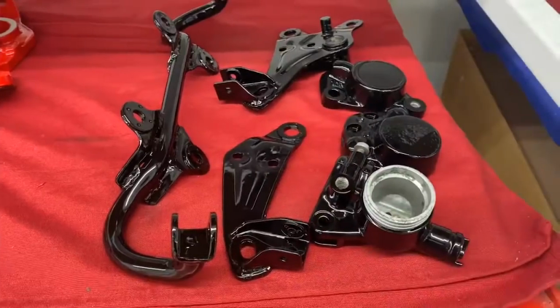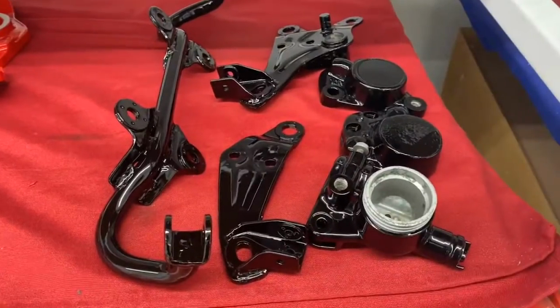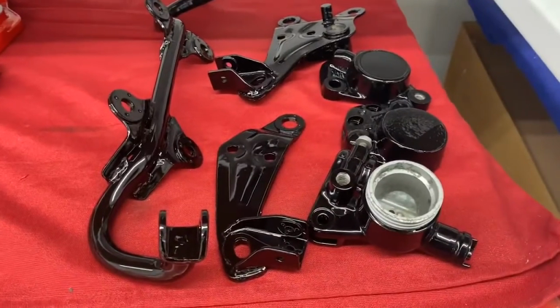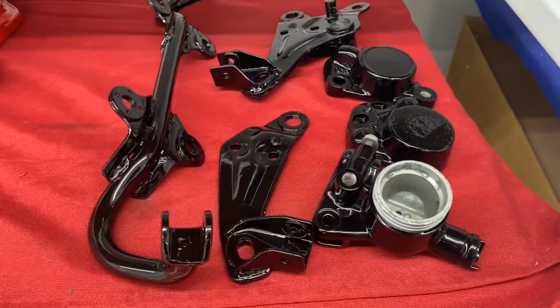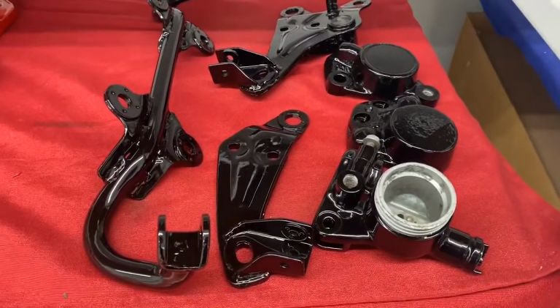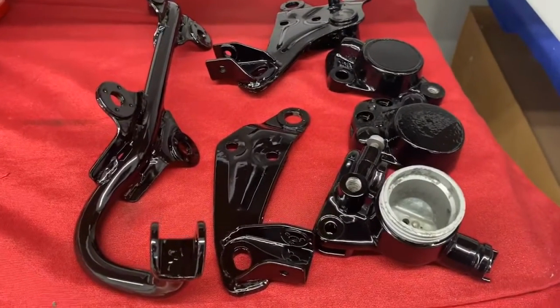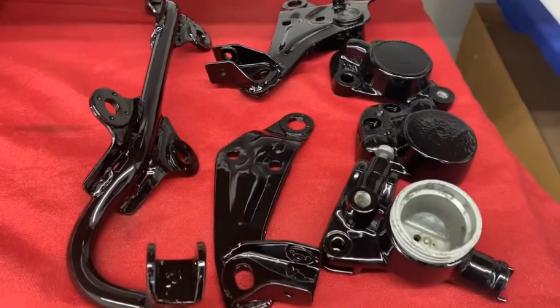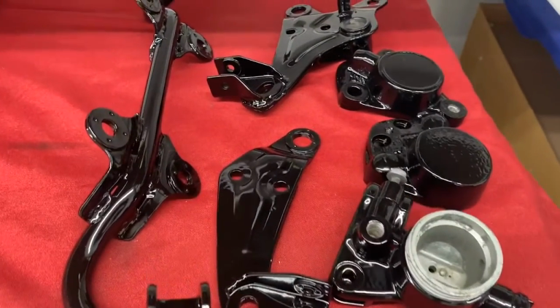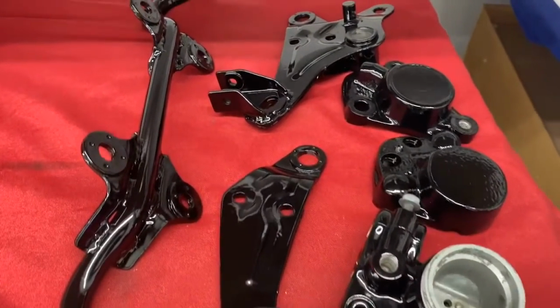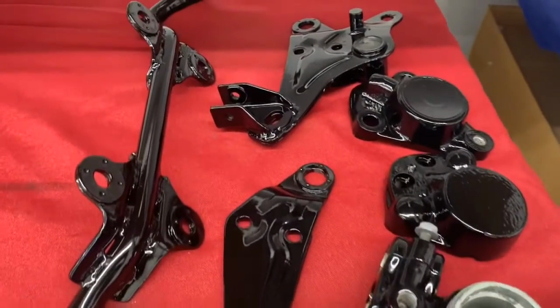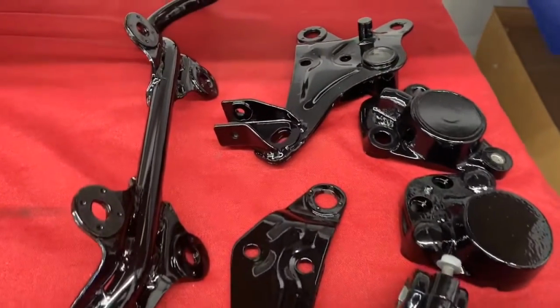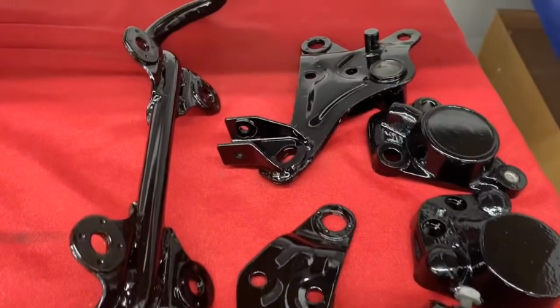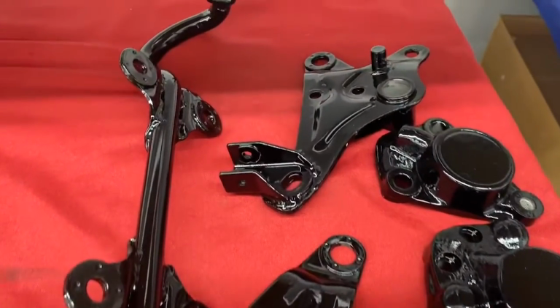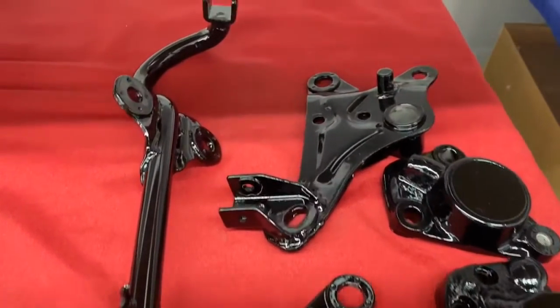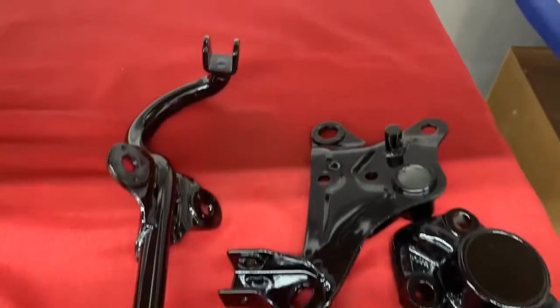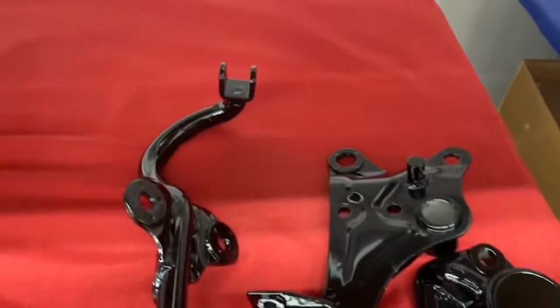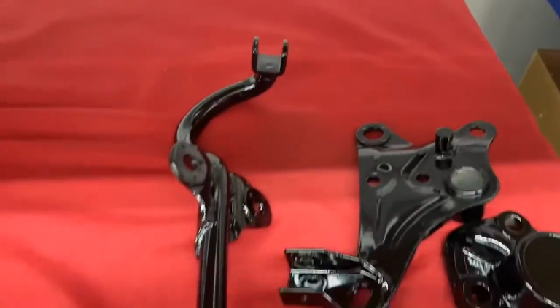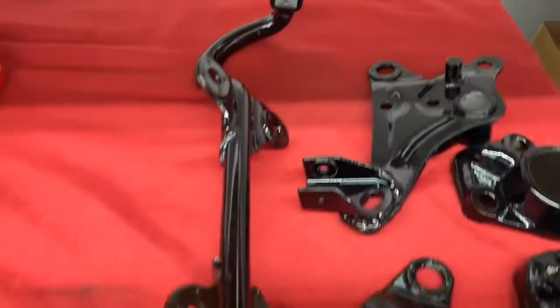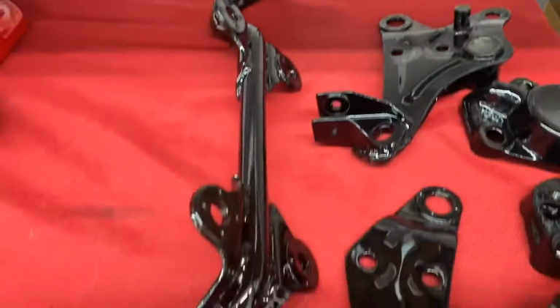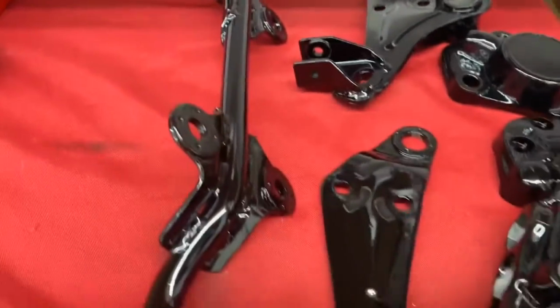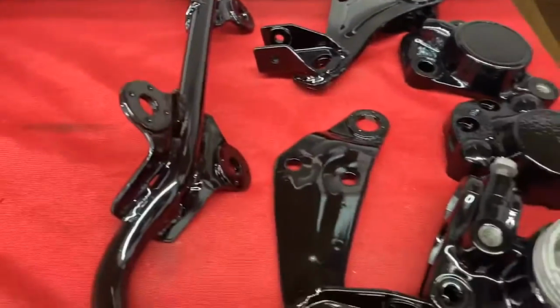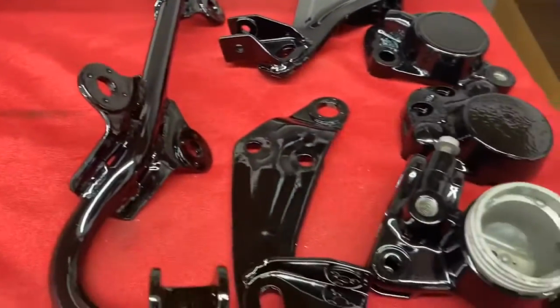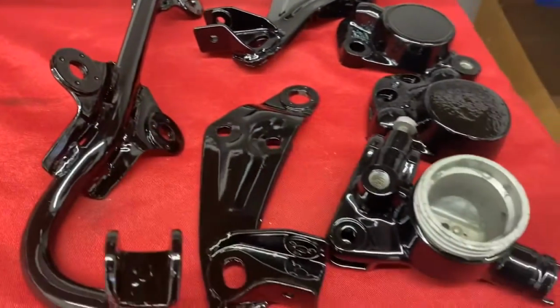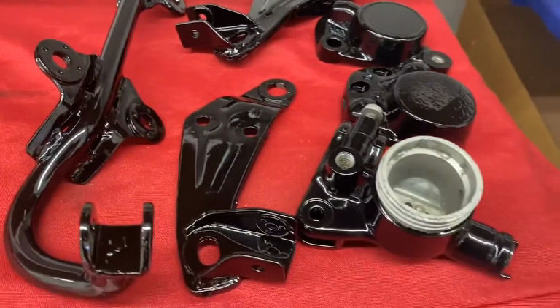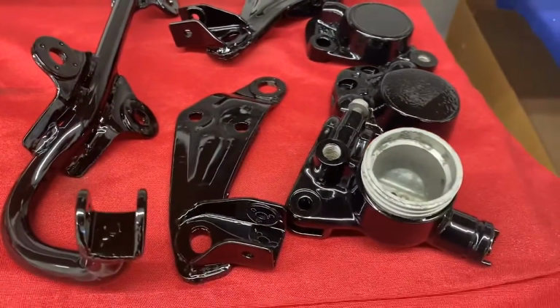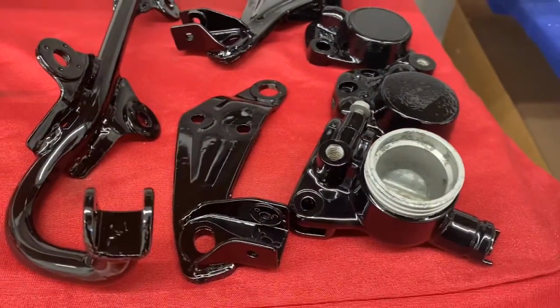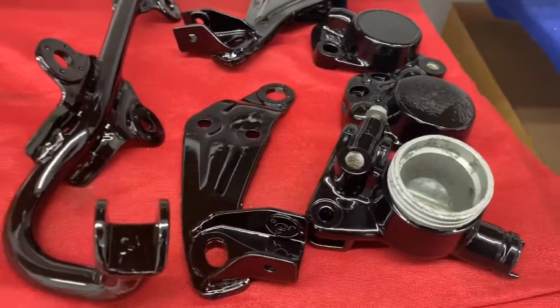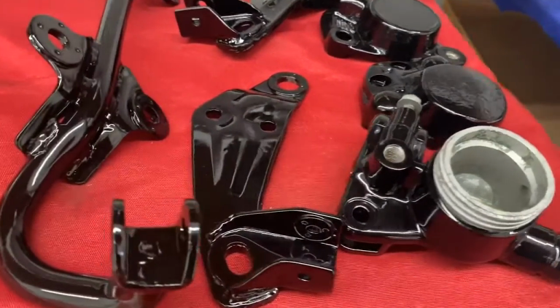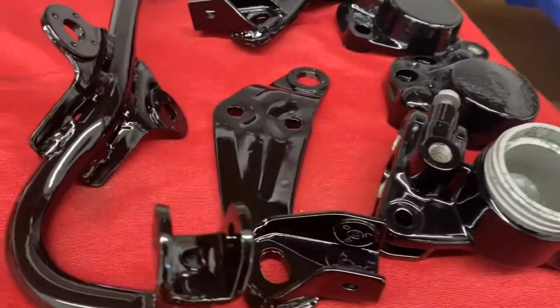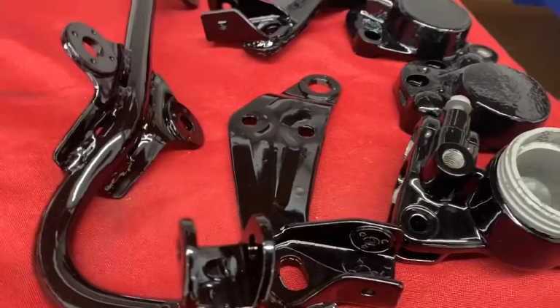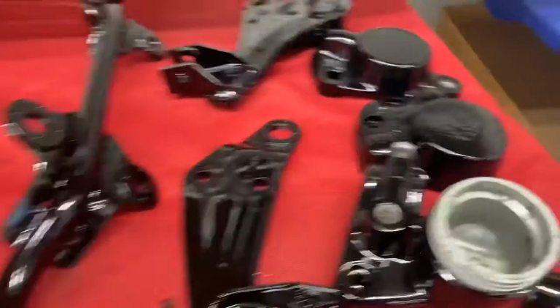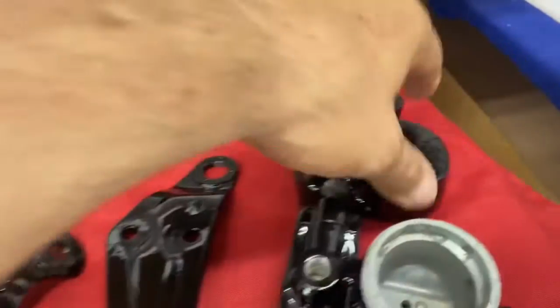This is a gloss black powder coat done on some calipers and brackets, masked off like it needed to be.